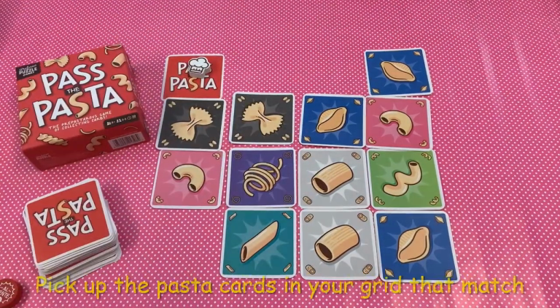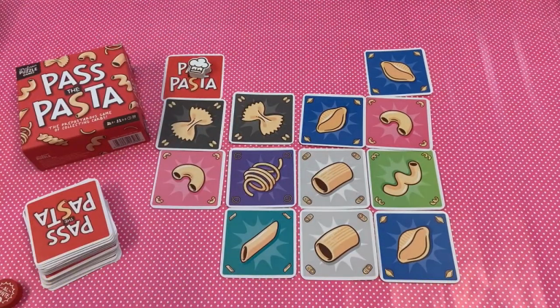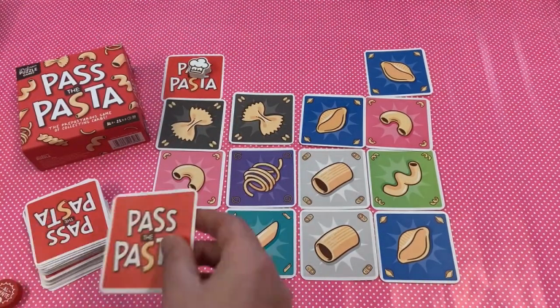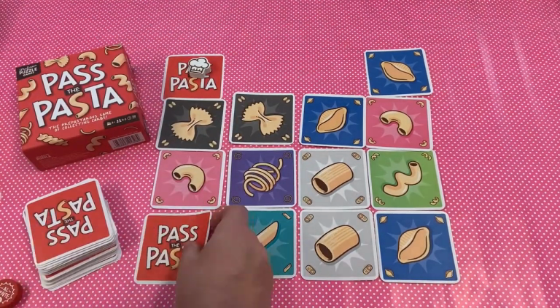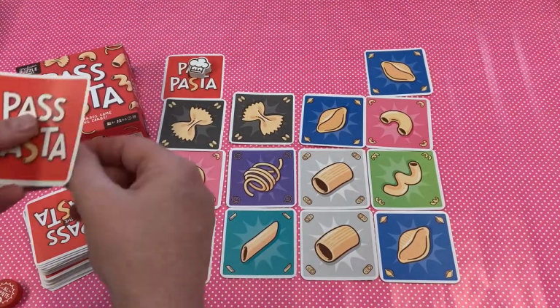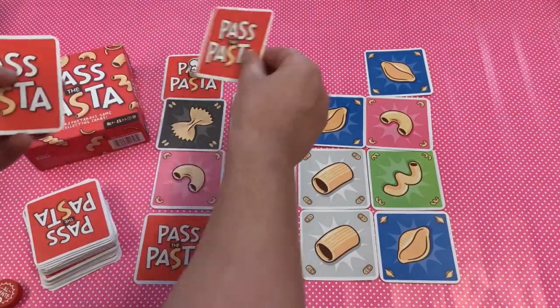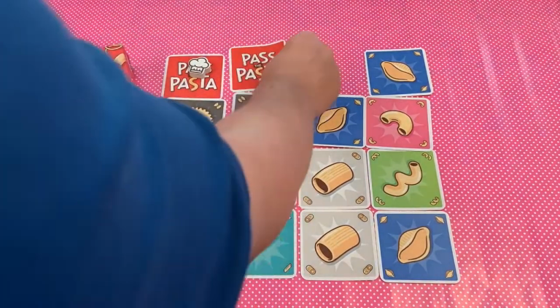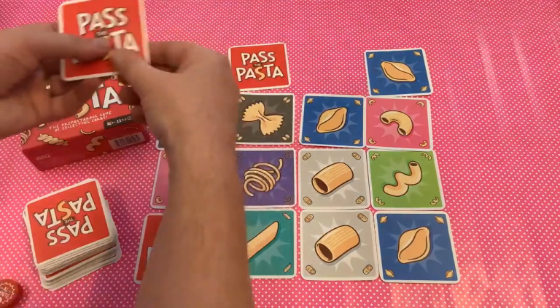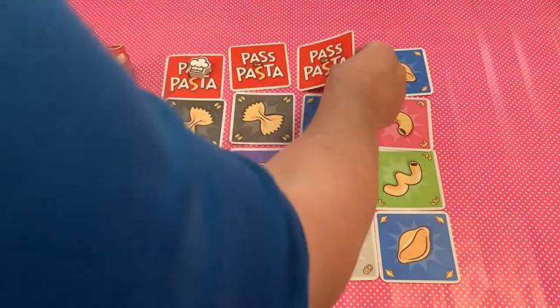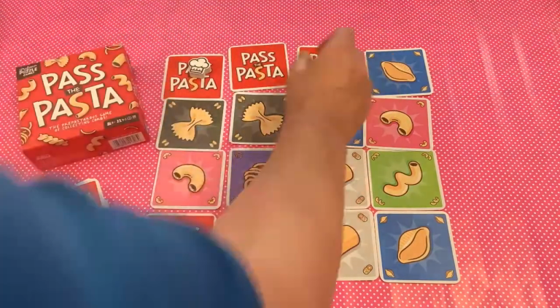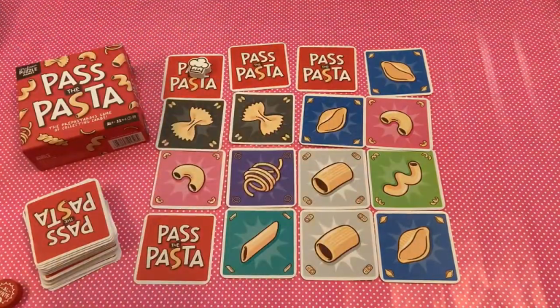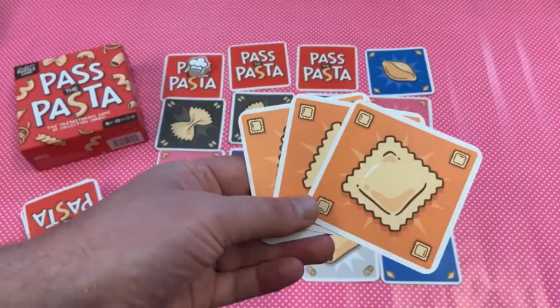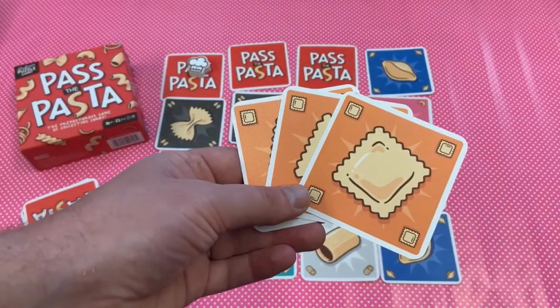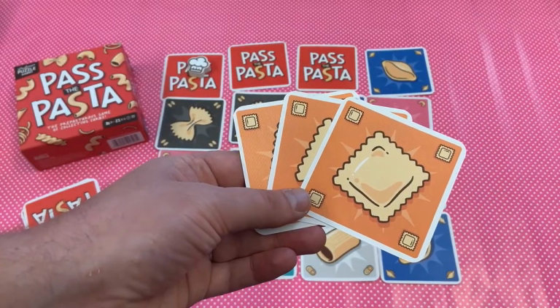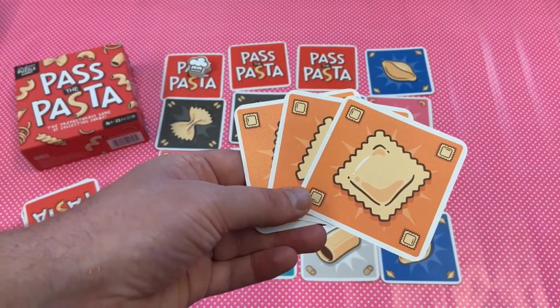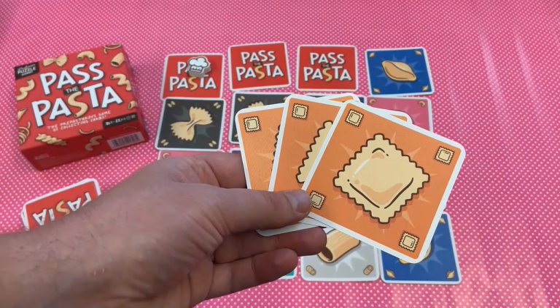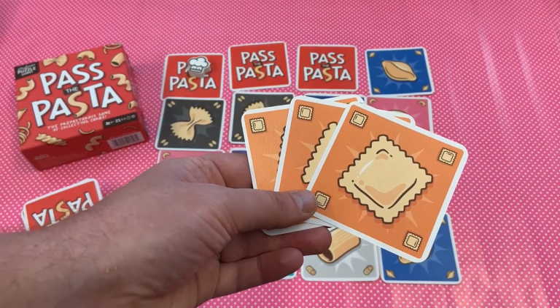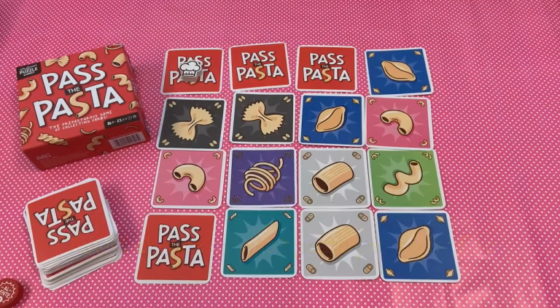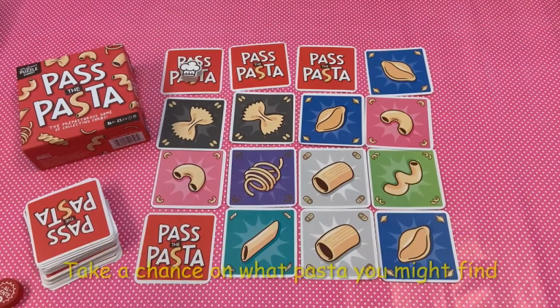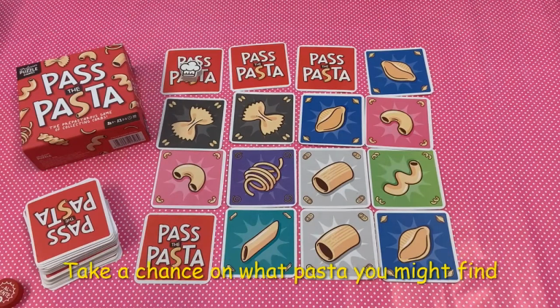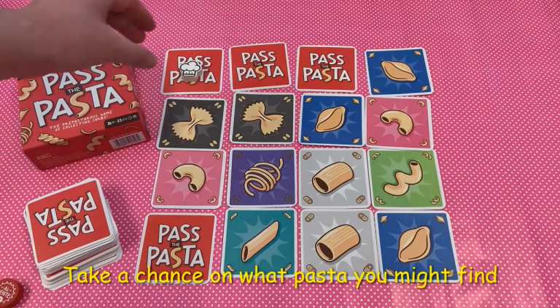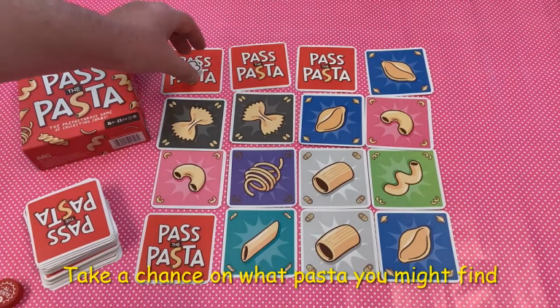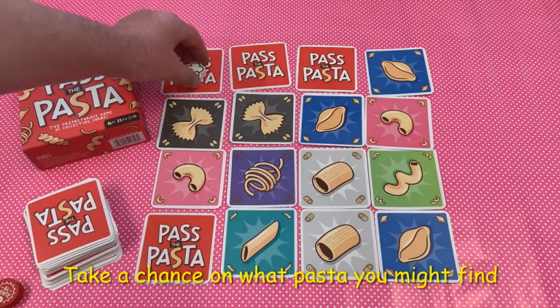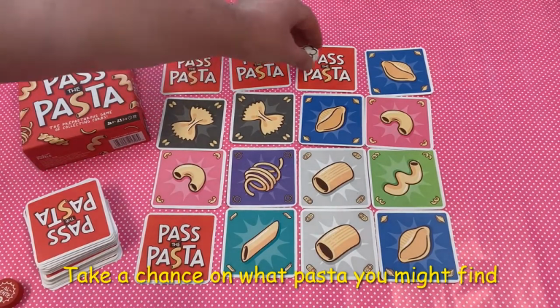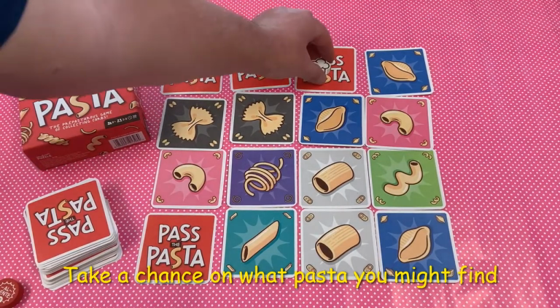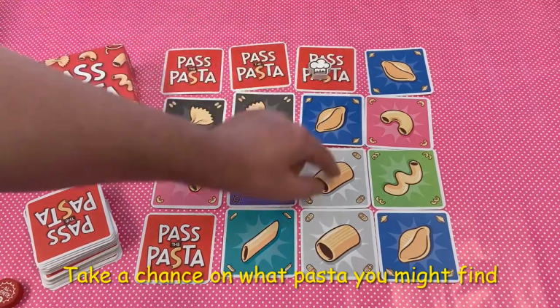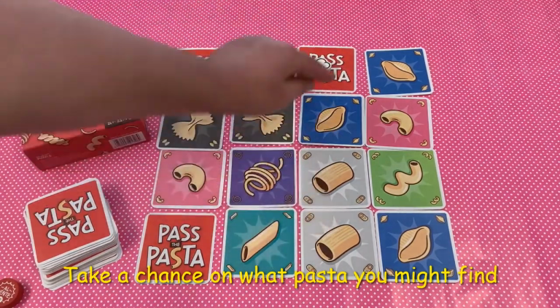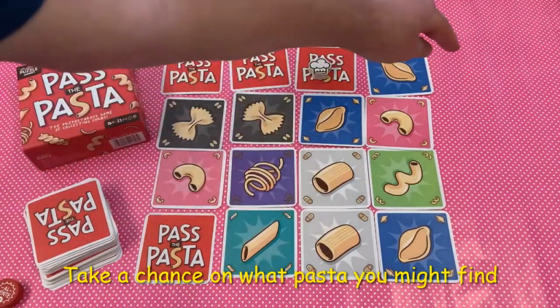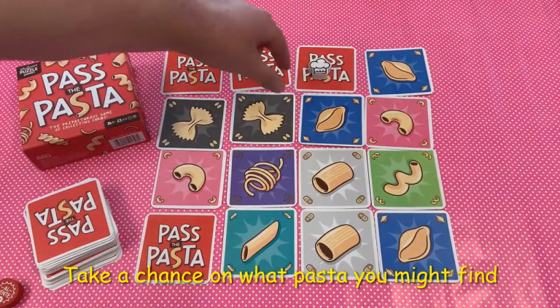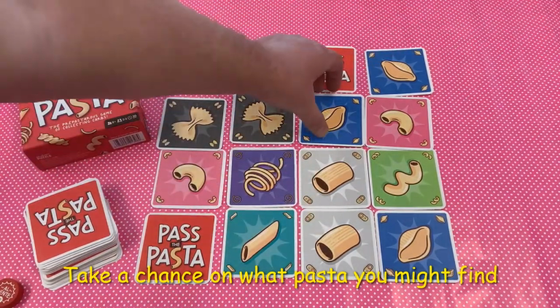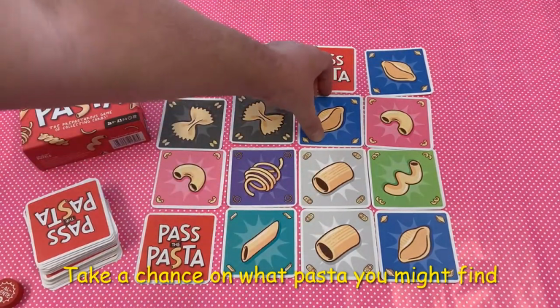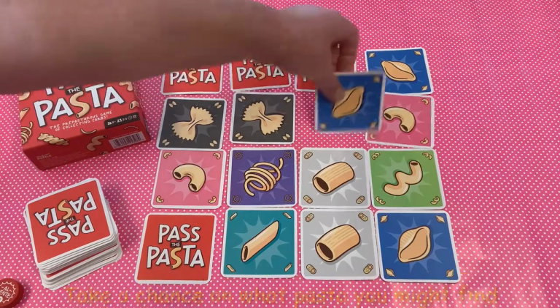I'll replace them with cards which are face down. I can bank my cards to be used later. The next player can now move the chef's hat to a new column and row, where they can pick up all the ones that are the same.